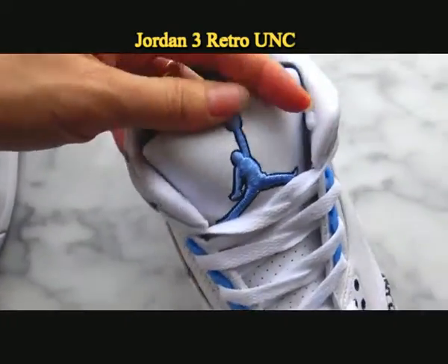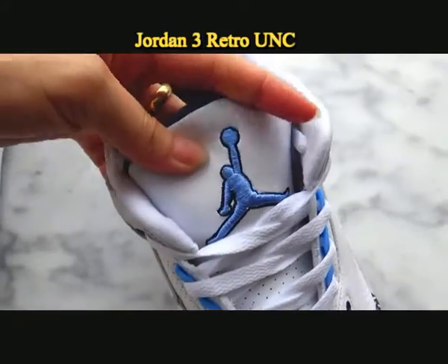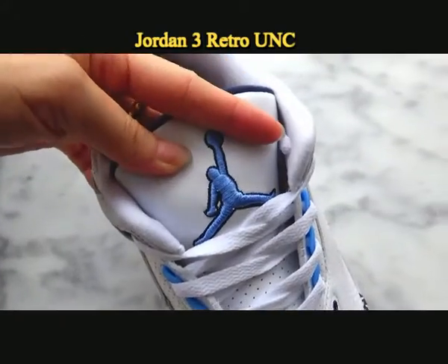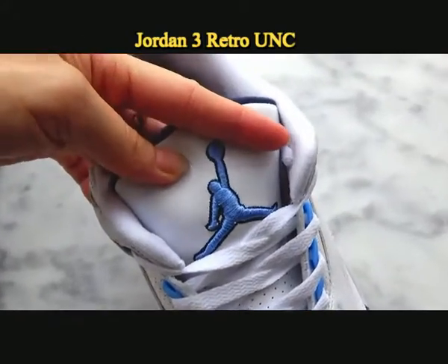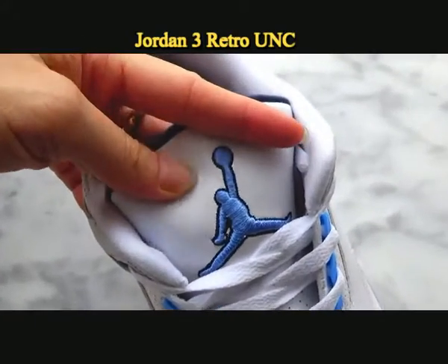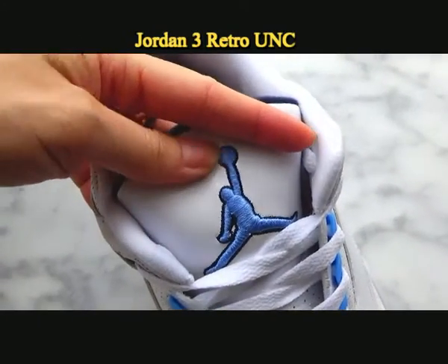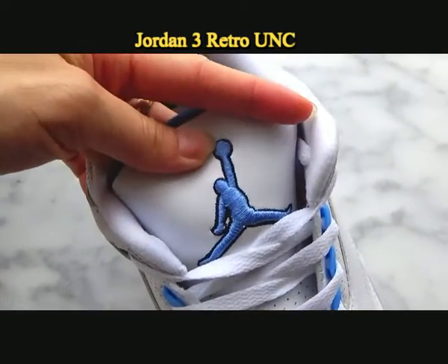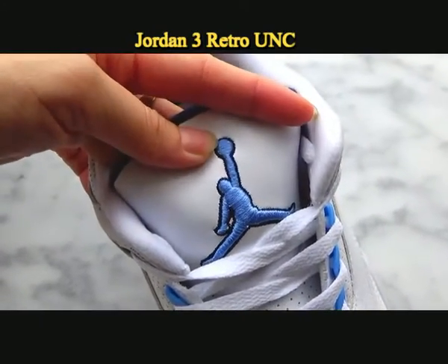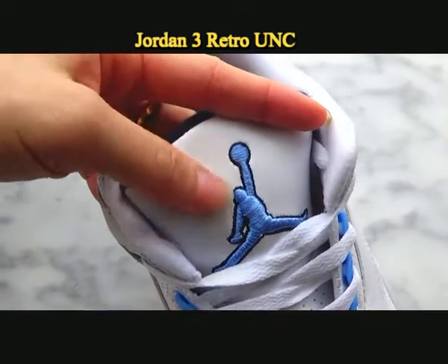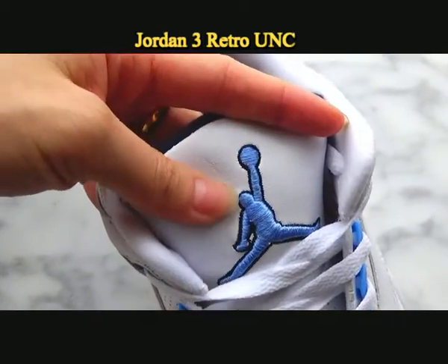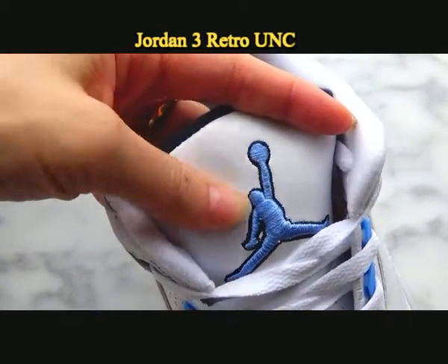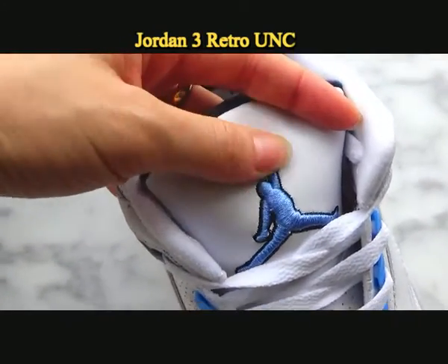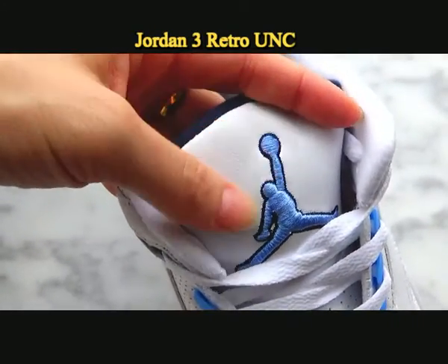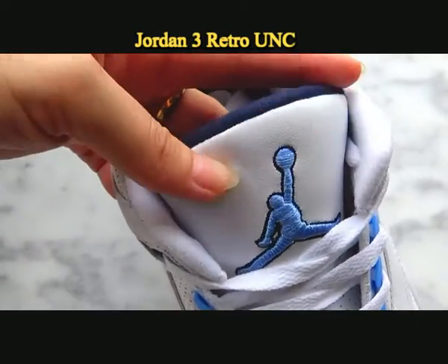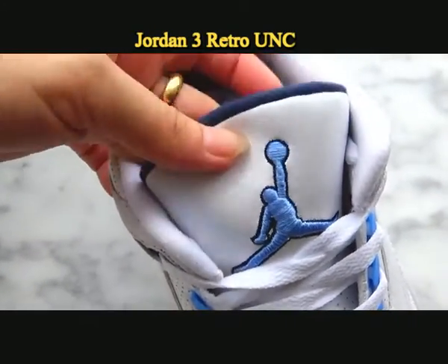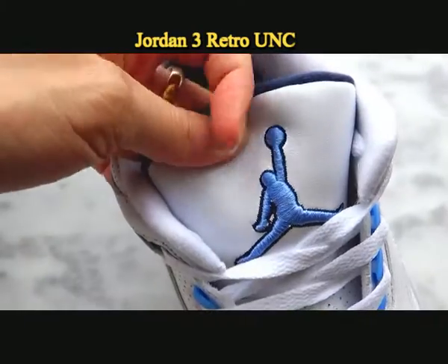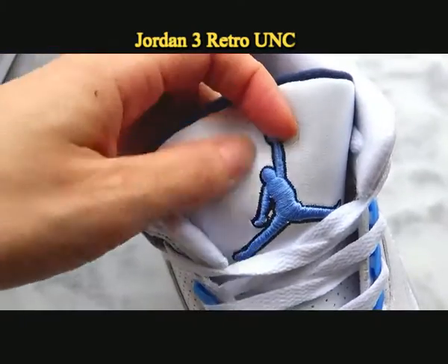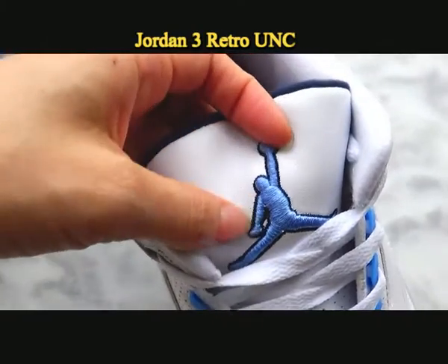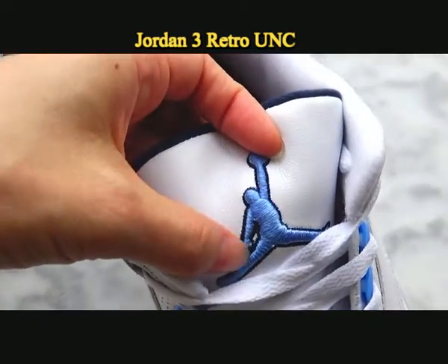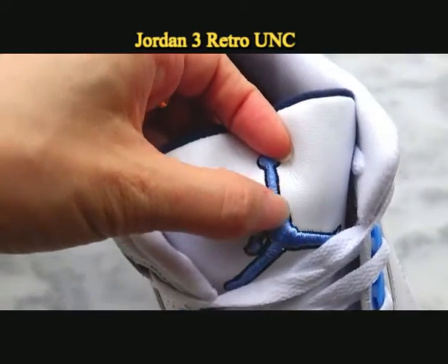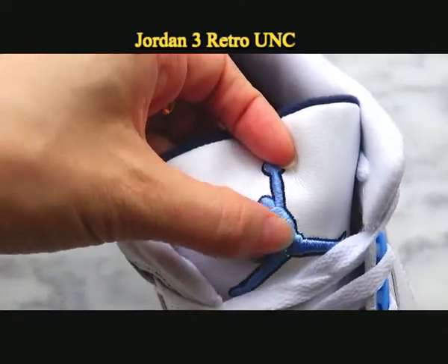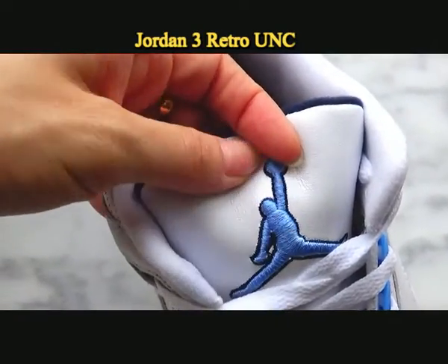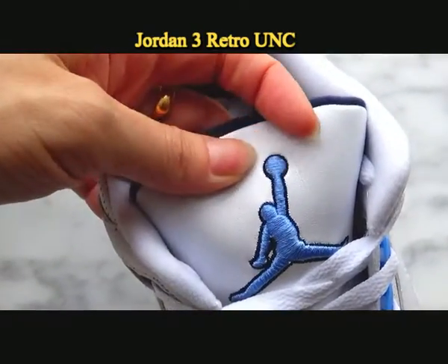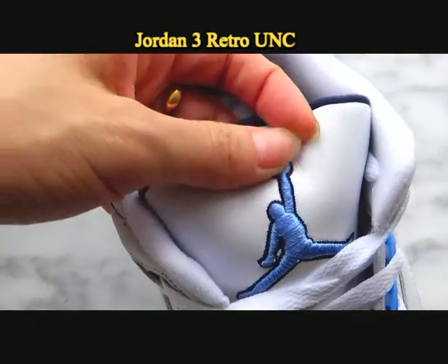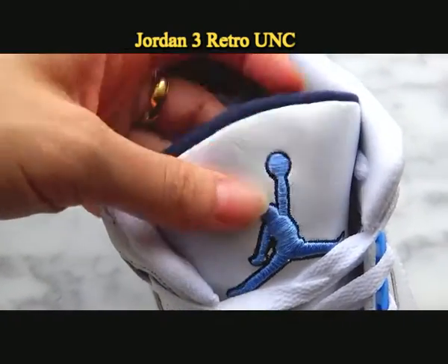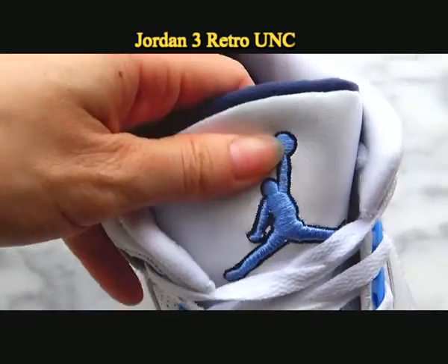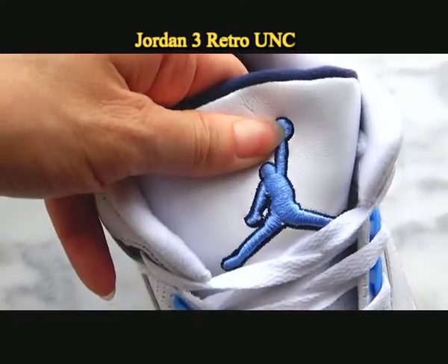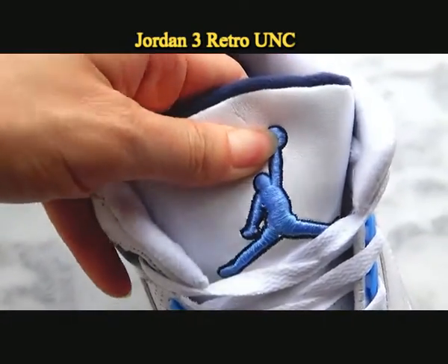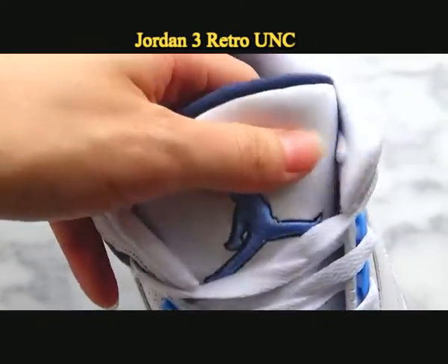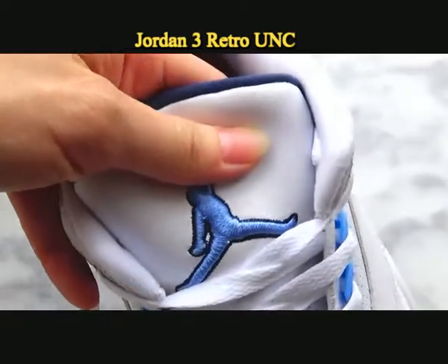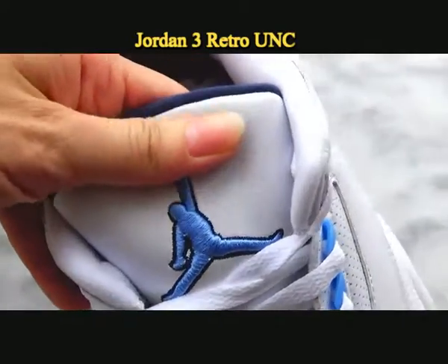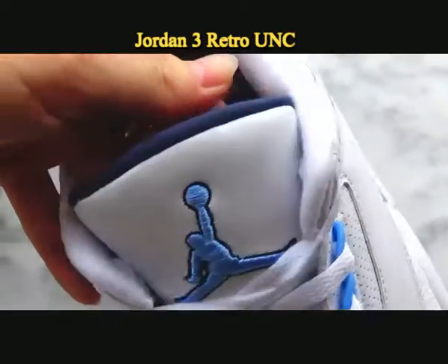Check the stitching on the upper. Very beautiful. Check the details — very good quality, the same as the detailed originals.